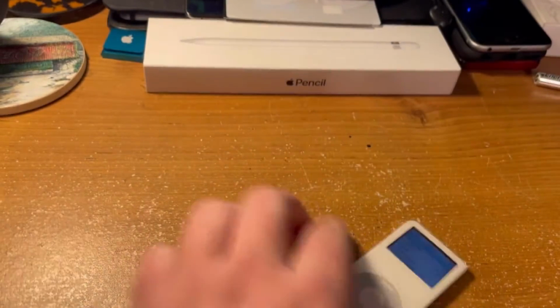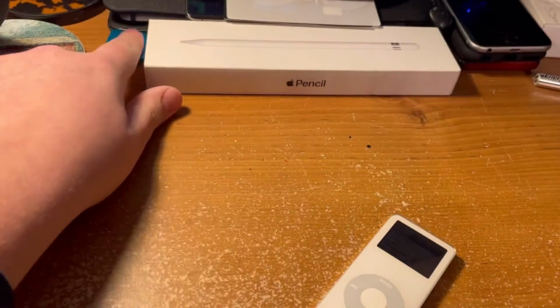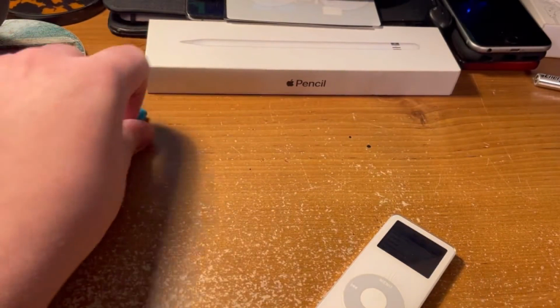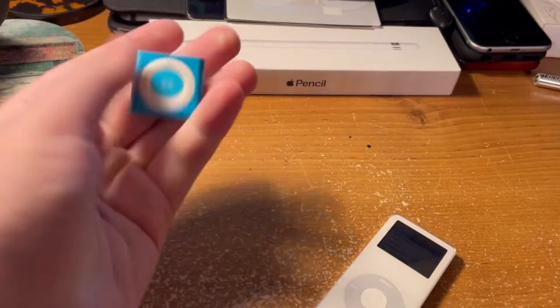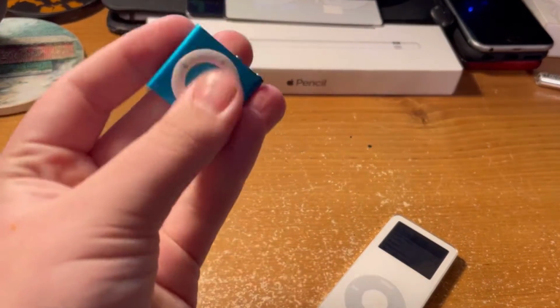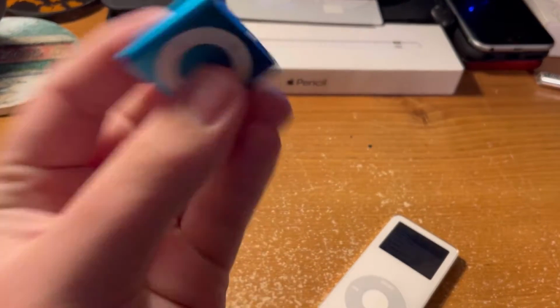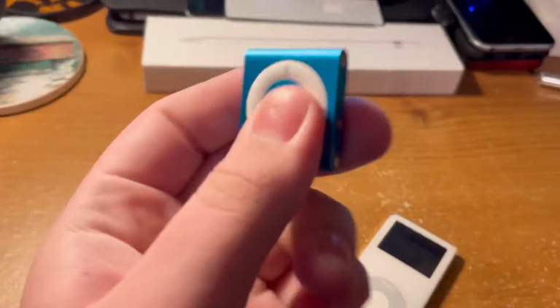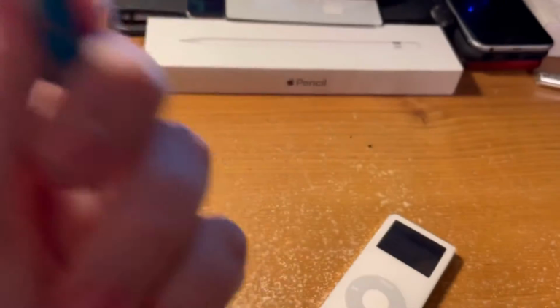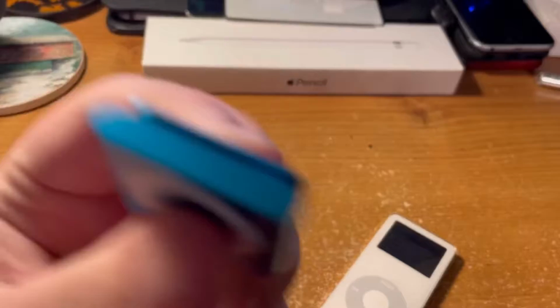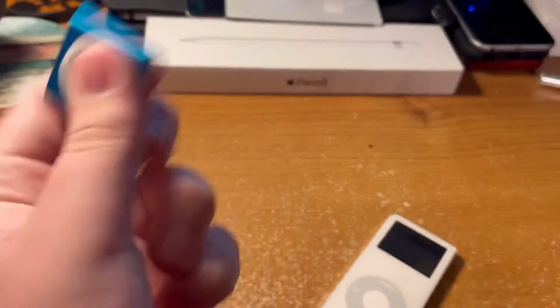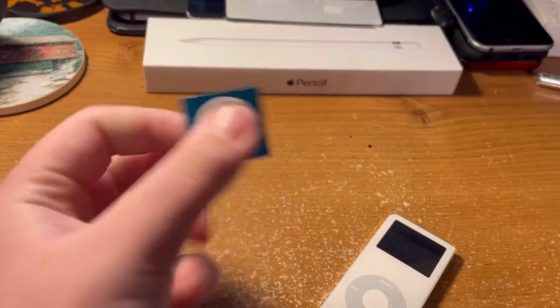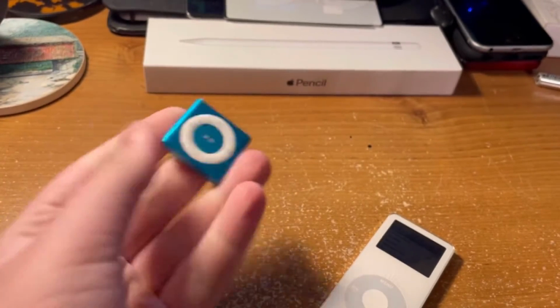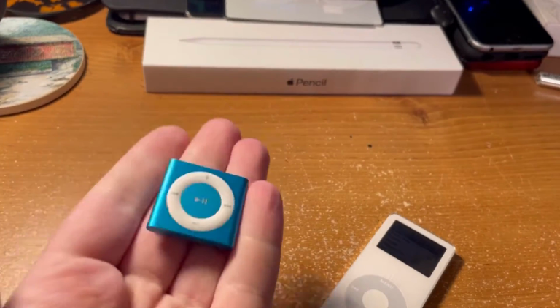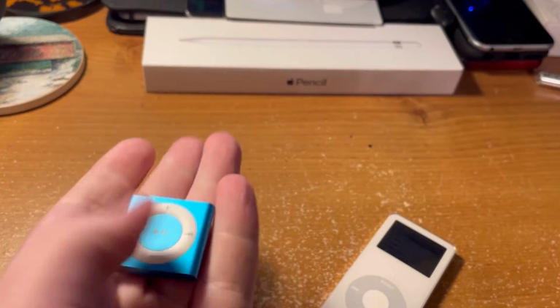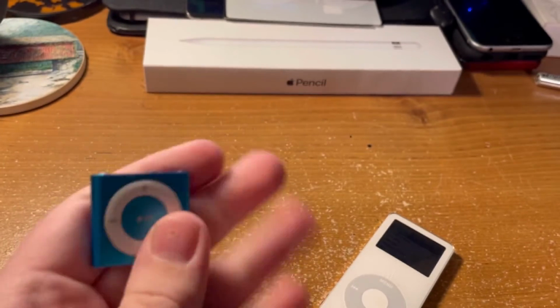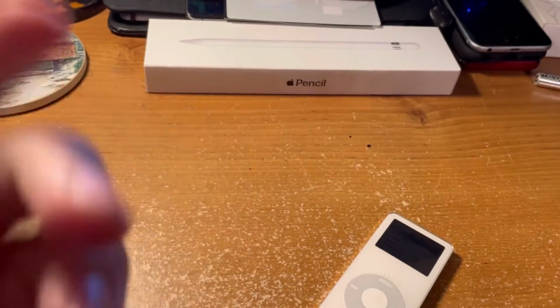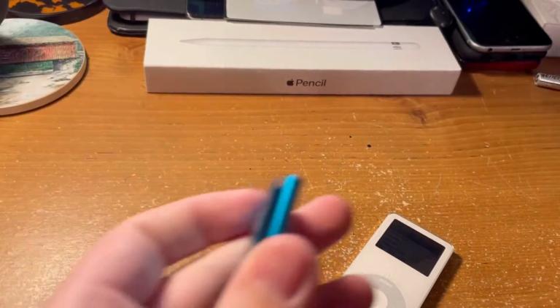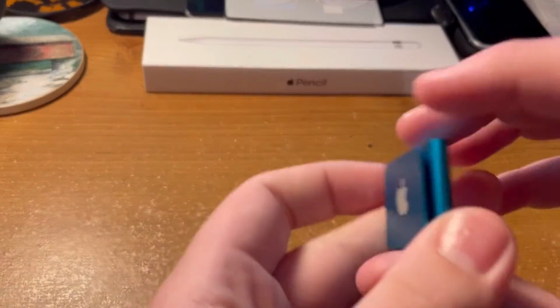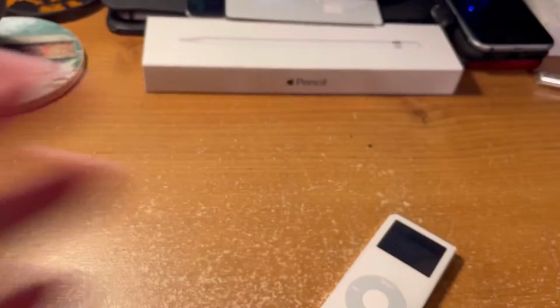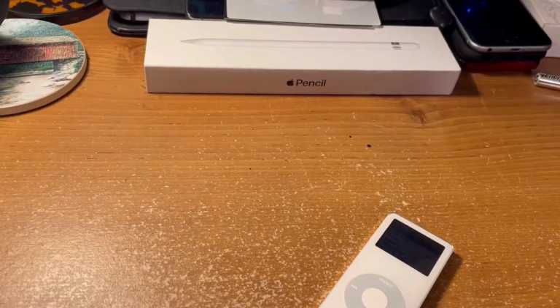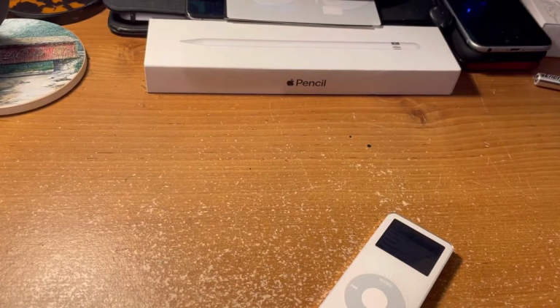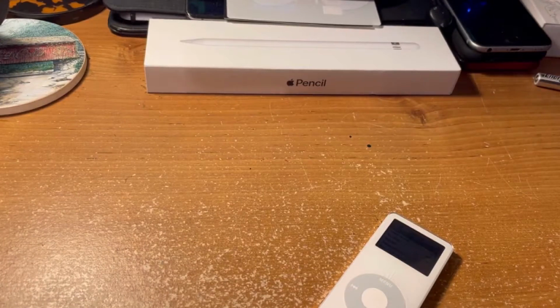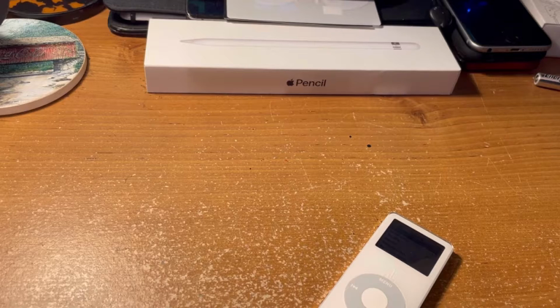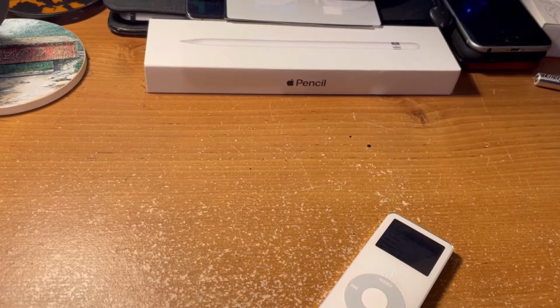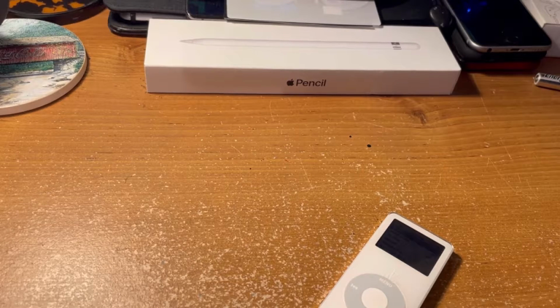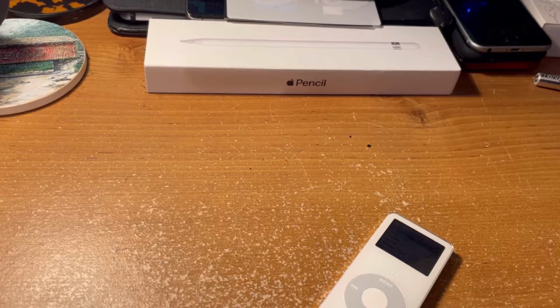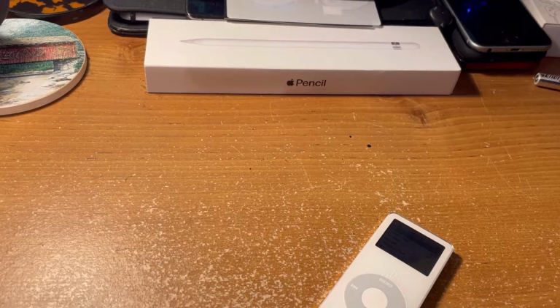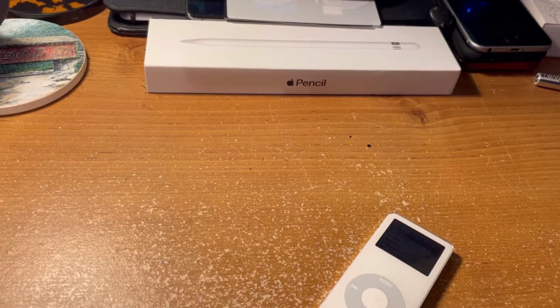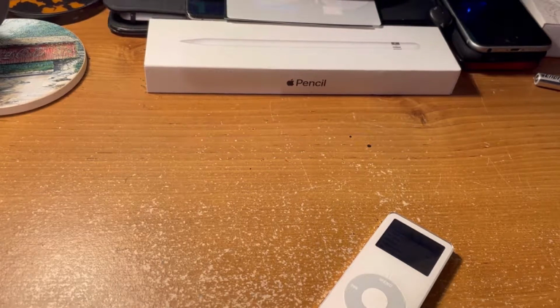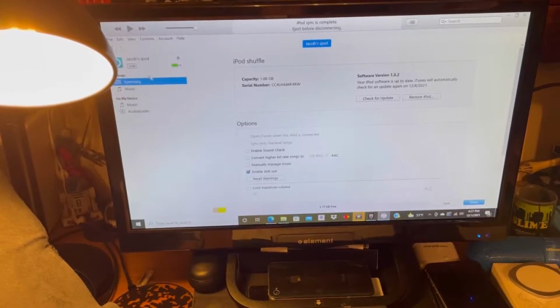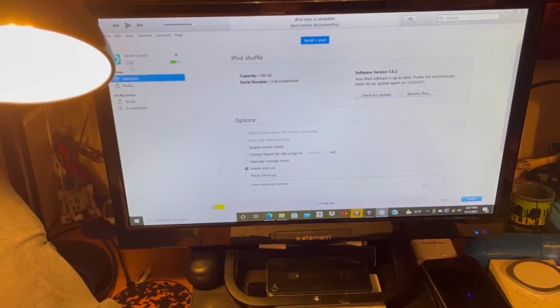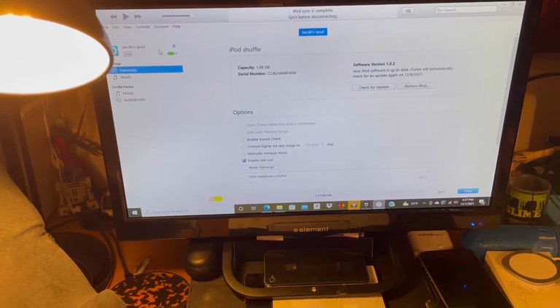Okay, so I have this iPod here. This is actually — I got it new, and I have my music on this thing. If I plug it in to the computer, this is my iPod.